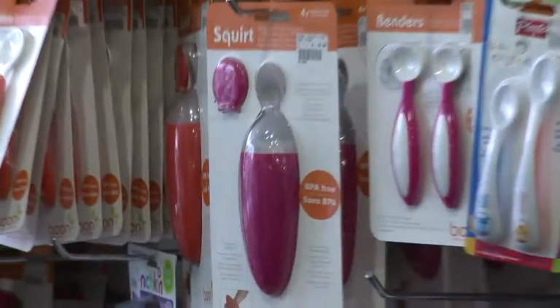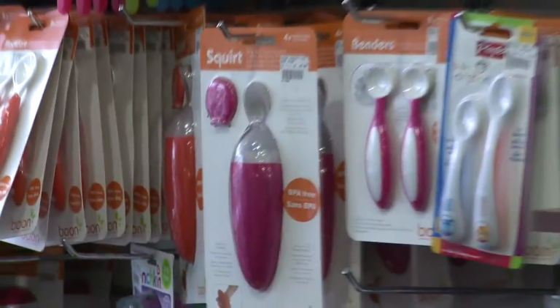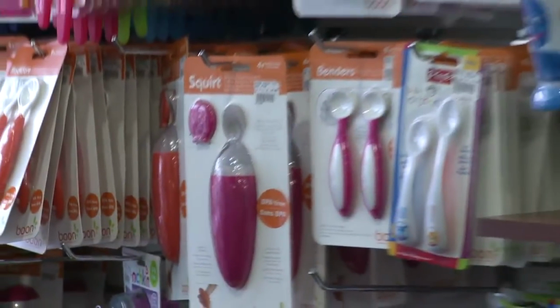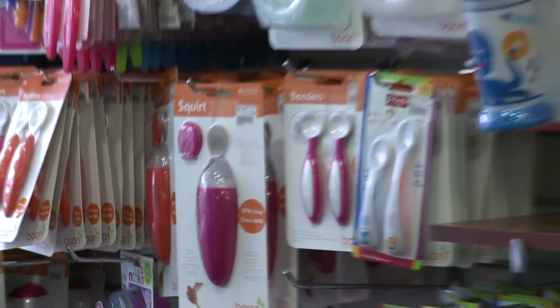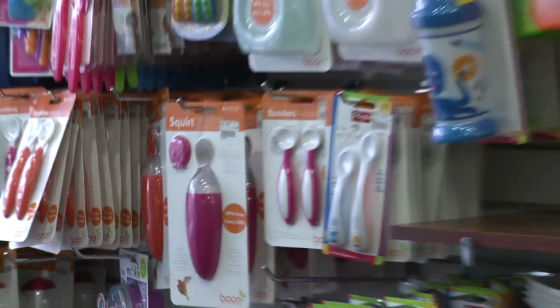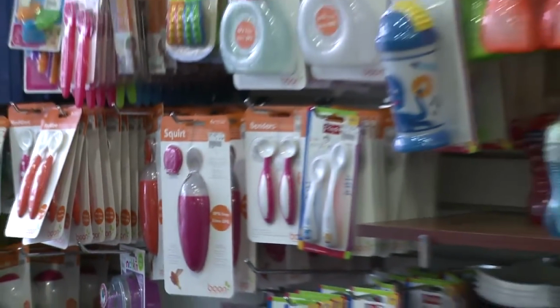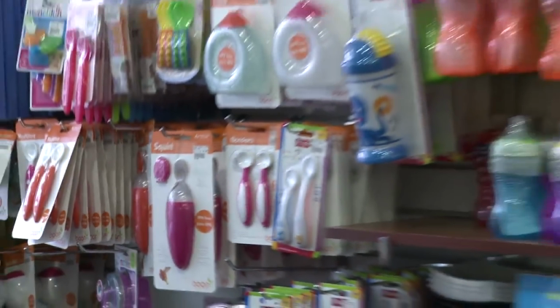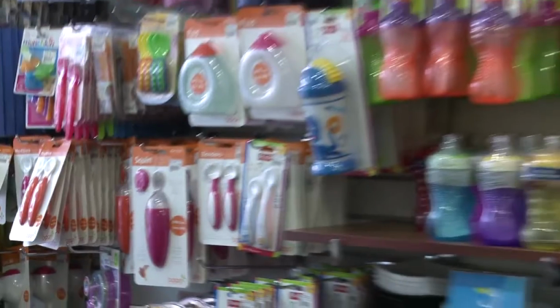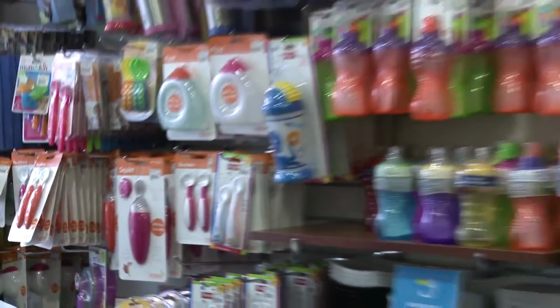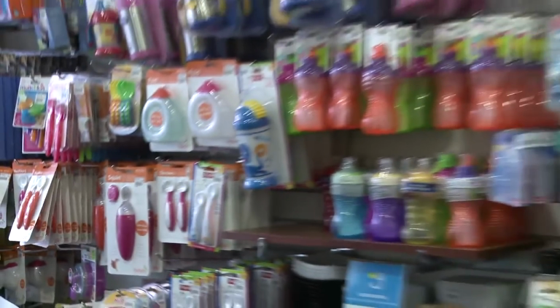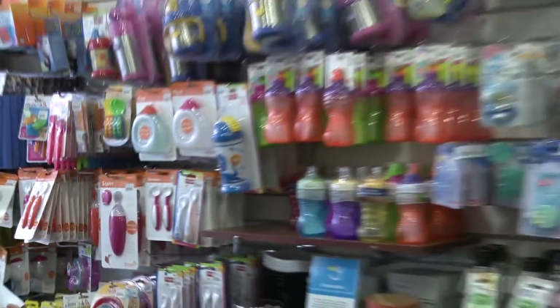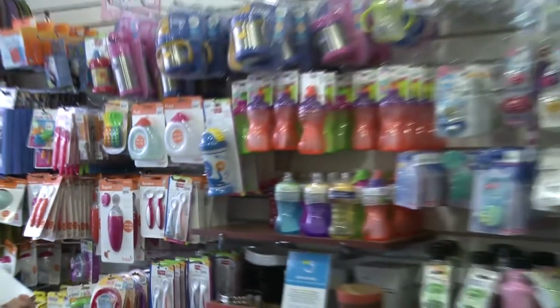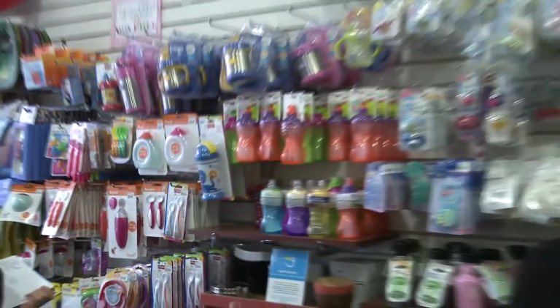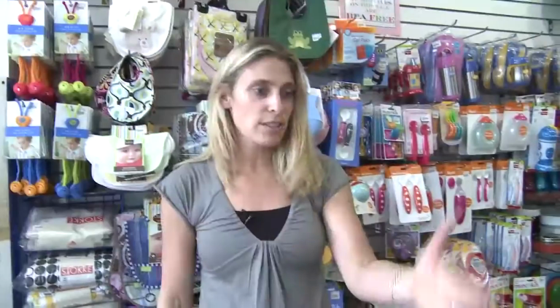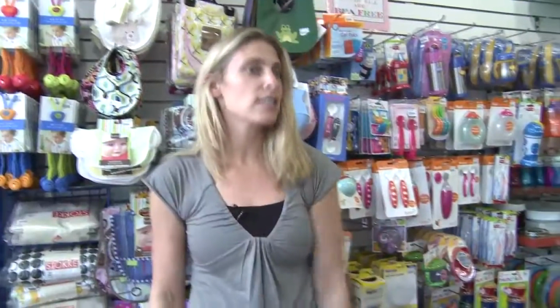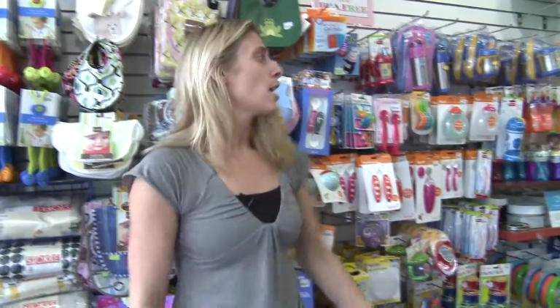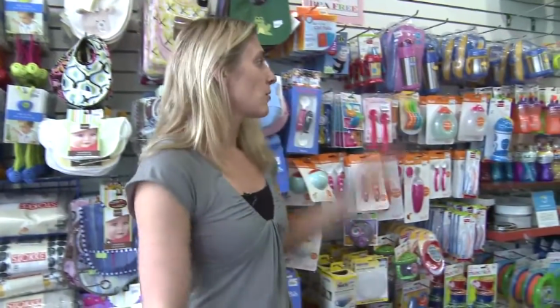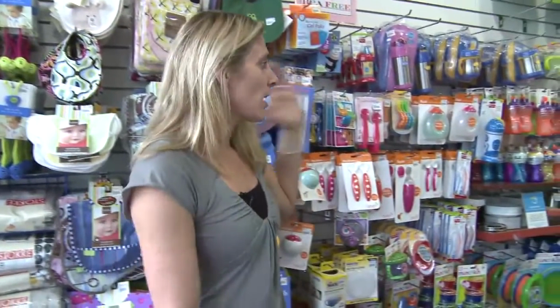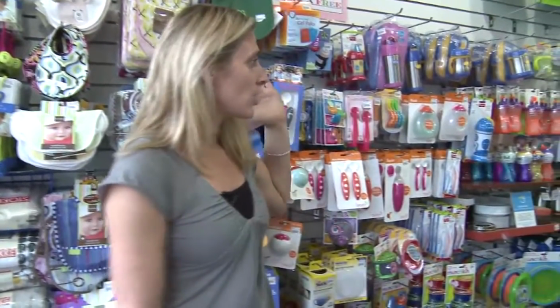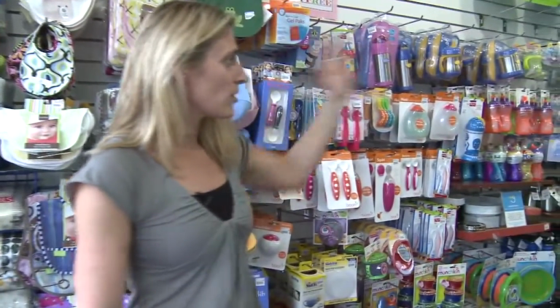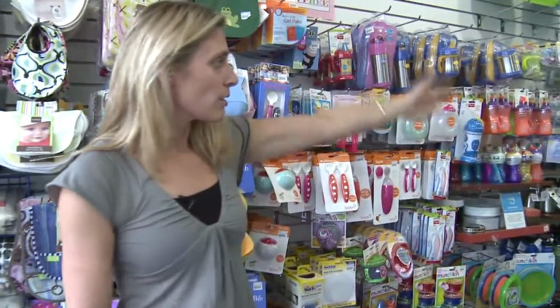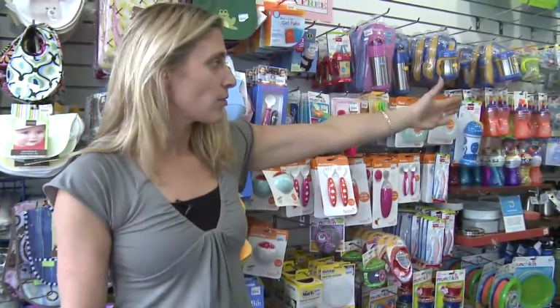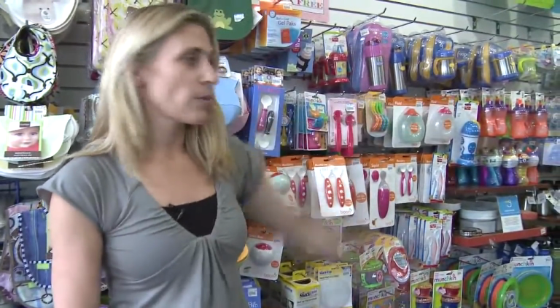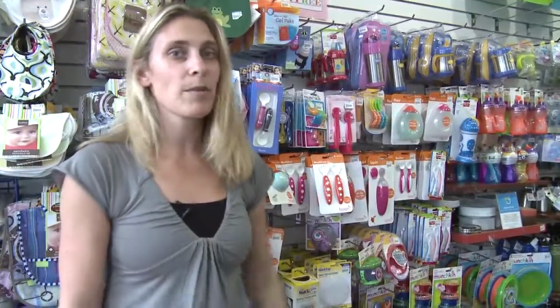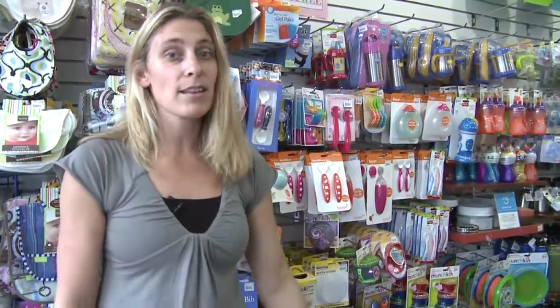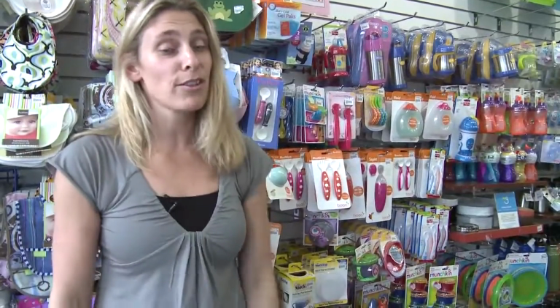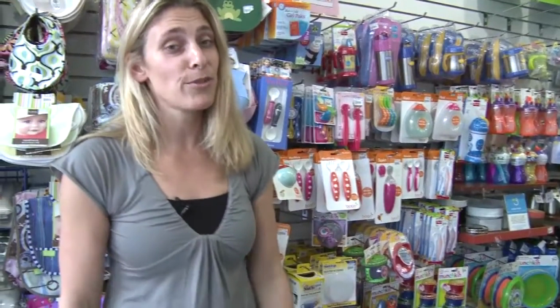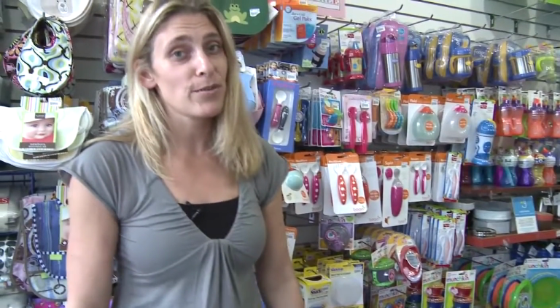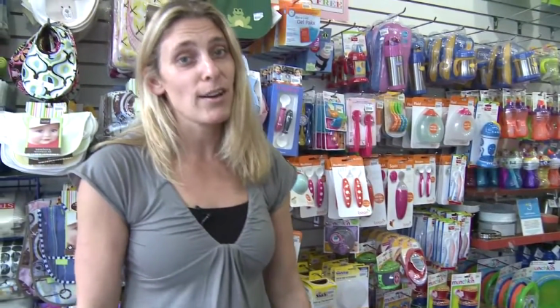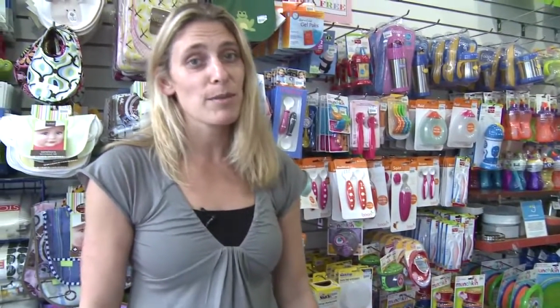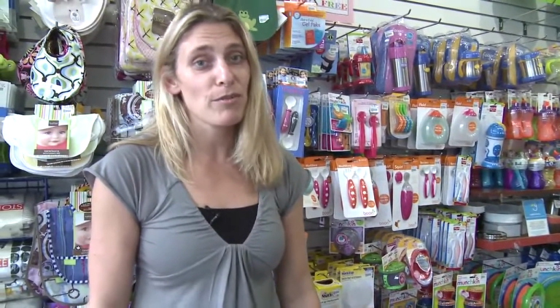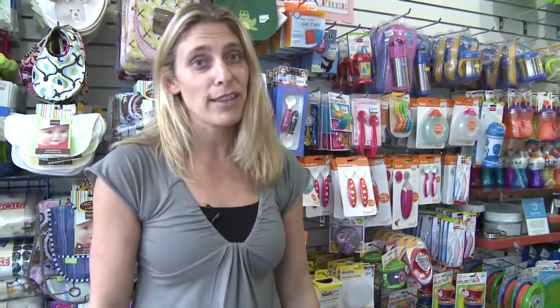Between the 30-foot wall of fantastic accessories, we have toddler seats and high chairs right through to breast pumps. I think everything you need is right here at Mums to Be for feeding.